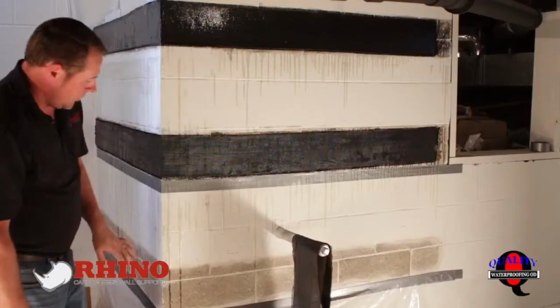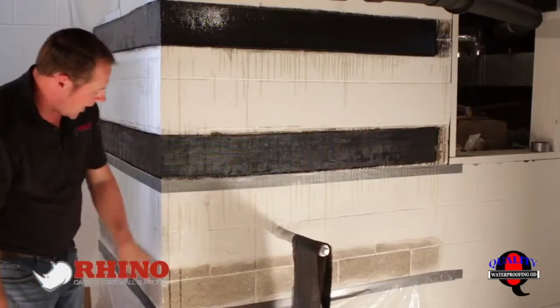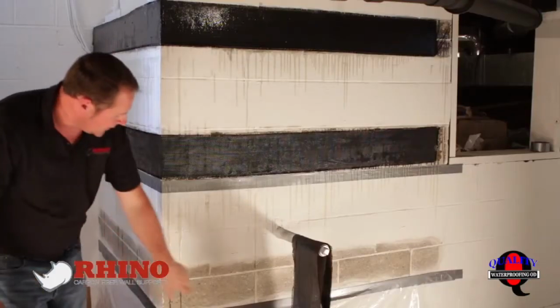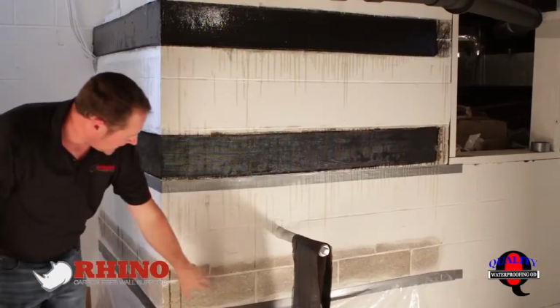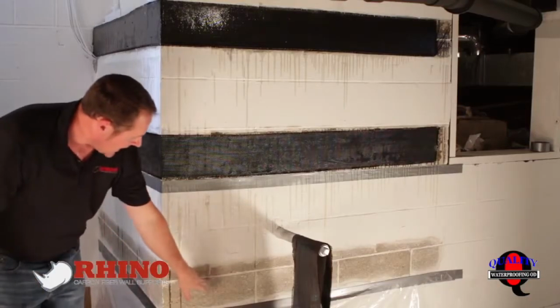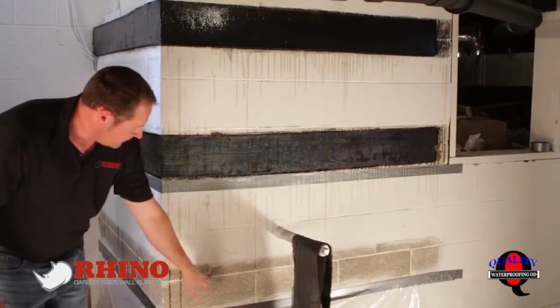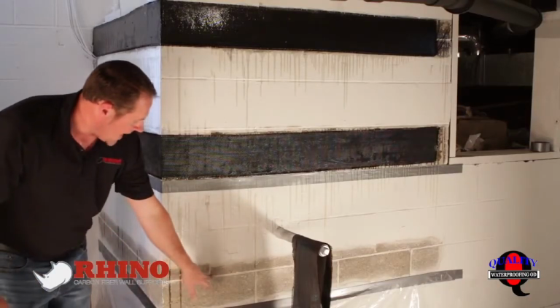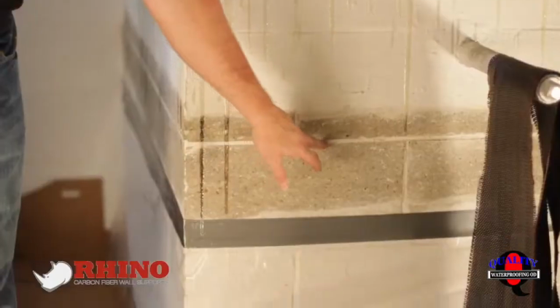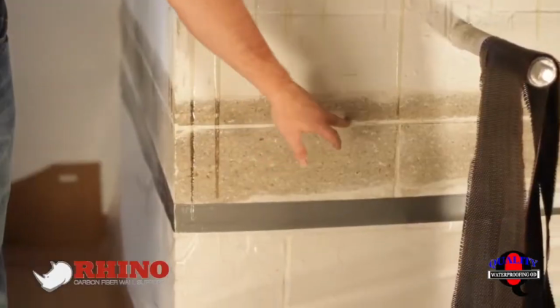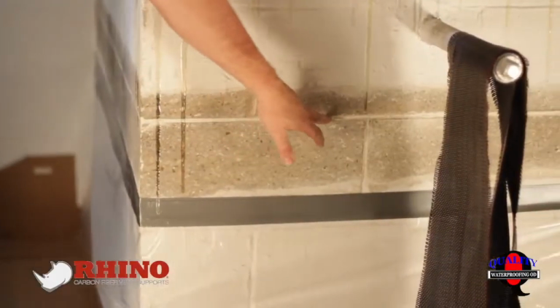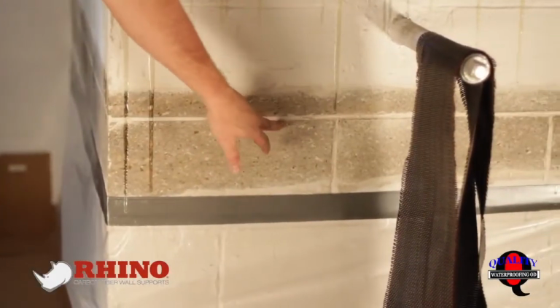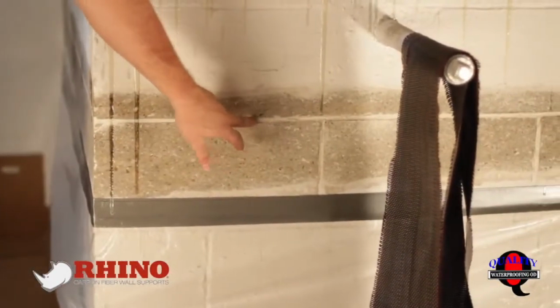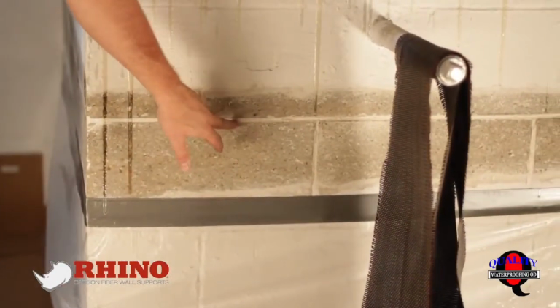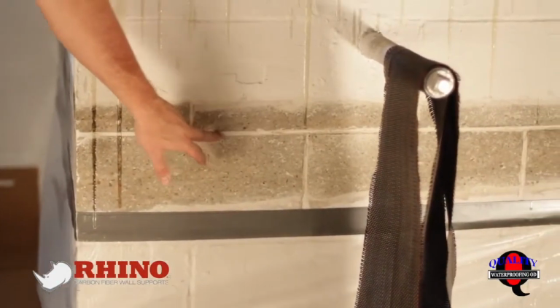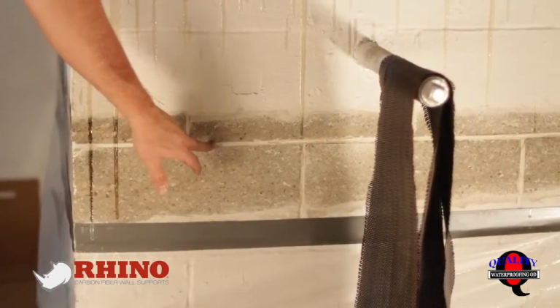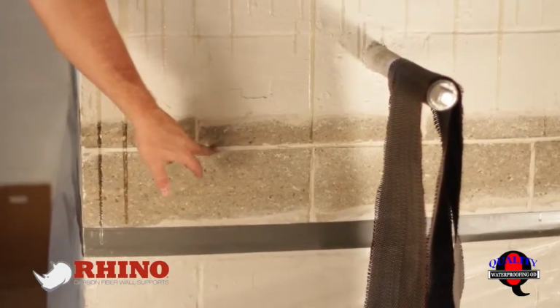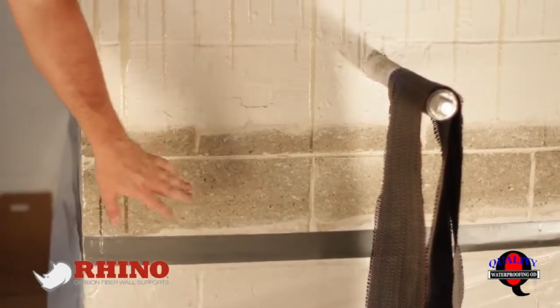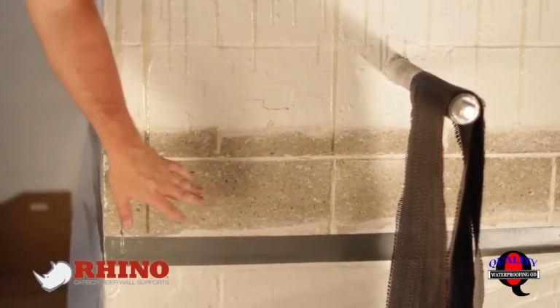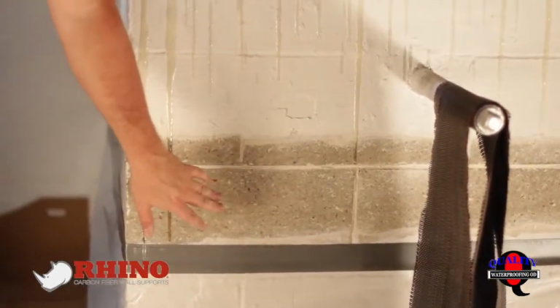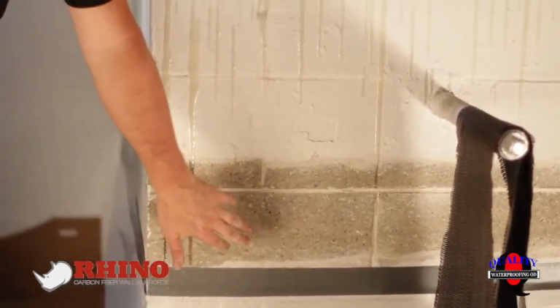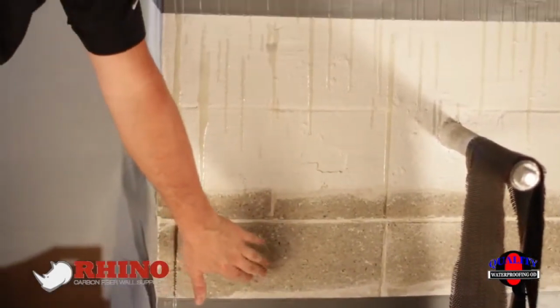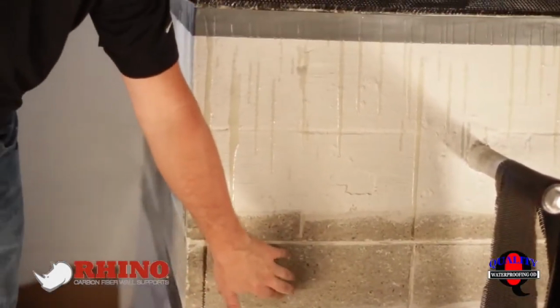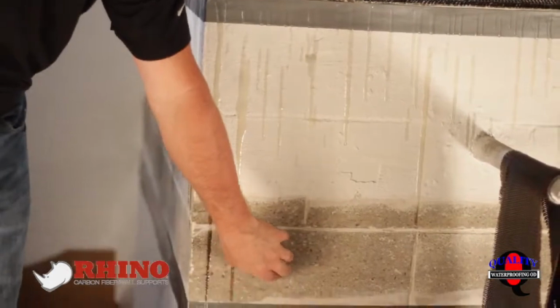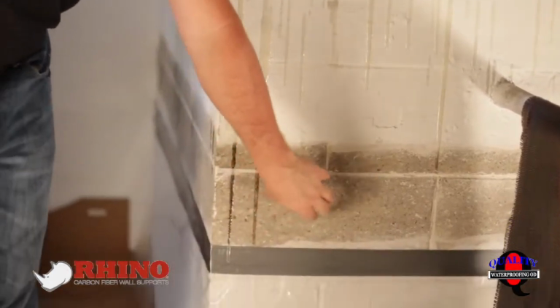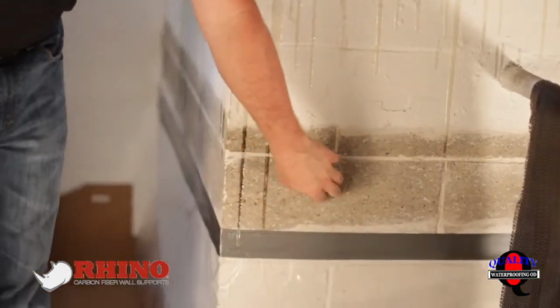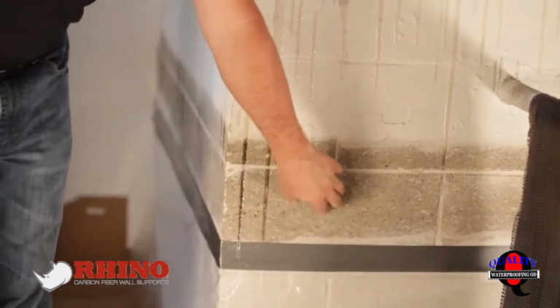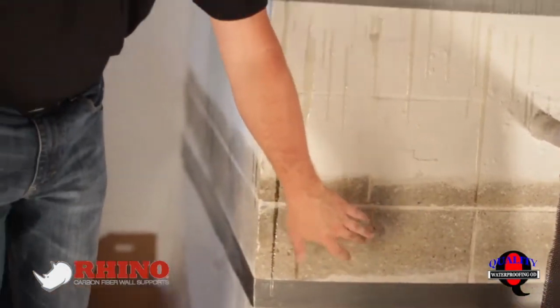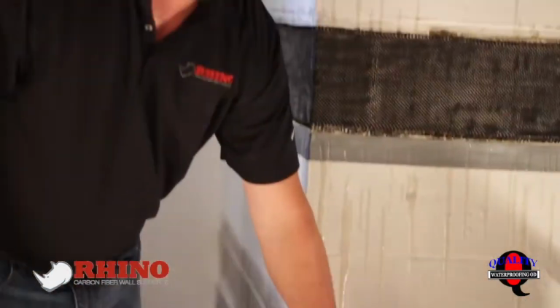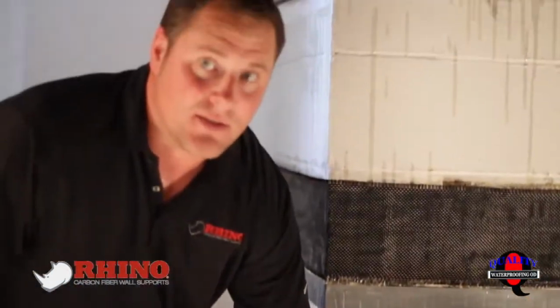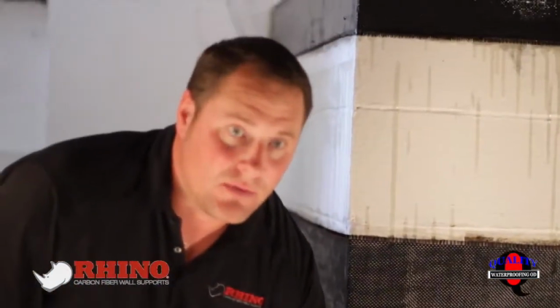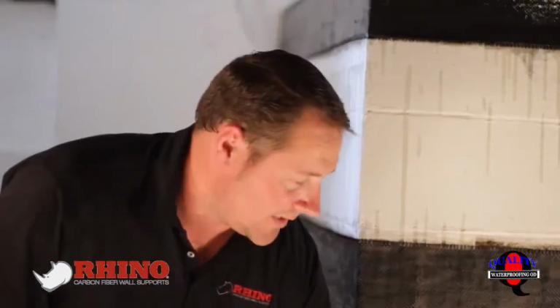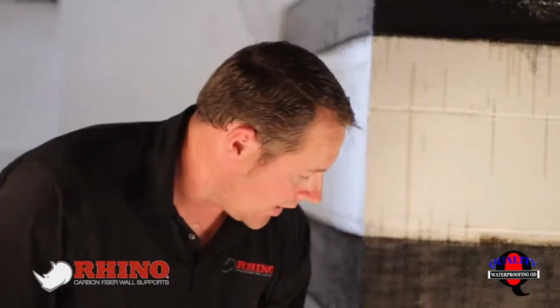When you're grinding, you don't necessarily have to get every bit of paint out of the mortar joint. Kind of act like the mortar joints don't exist, and just make sure you're in the aggregate of the block so you can actually see the stones inside the block.